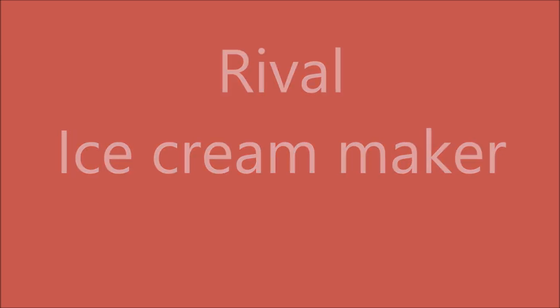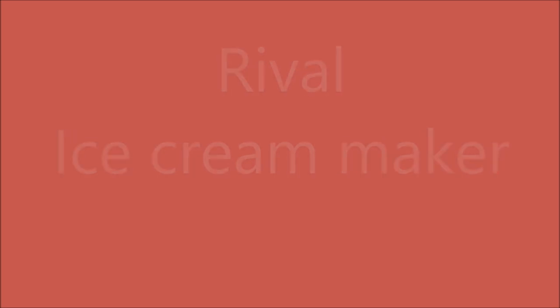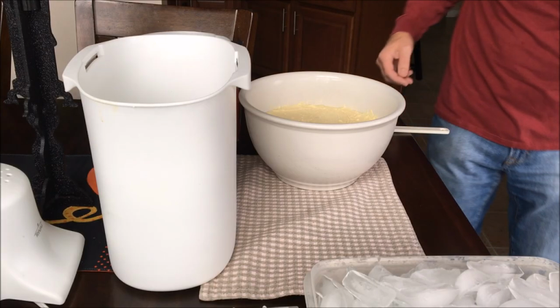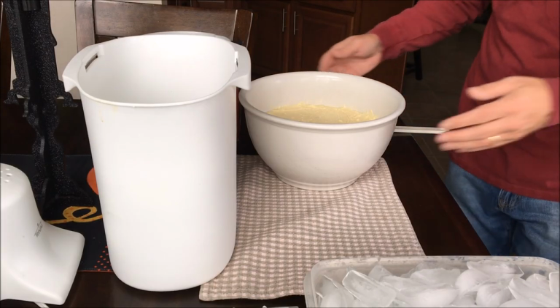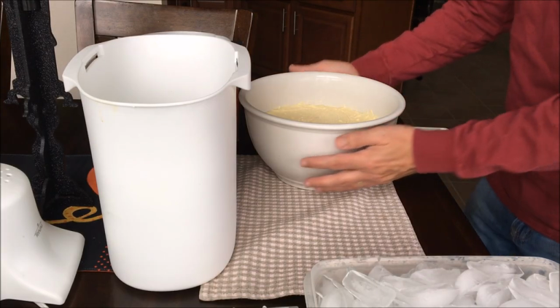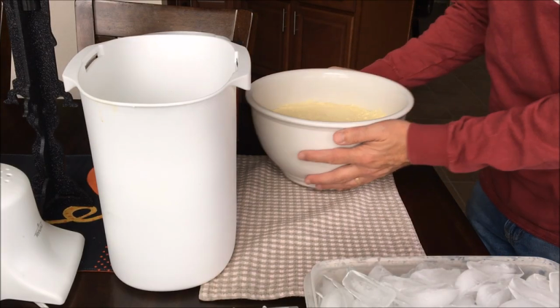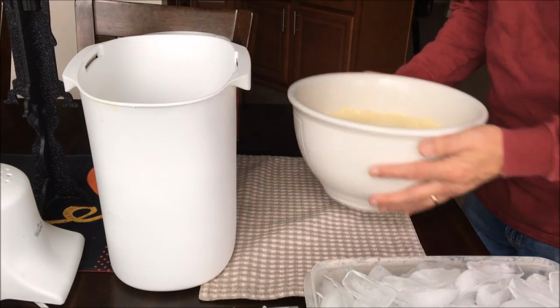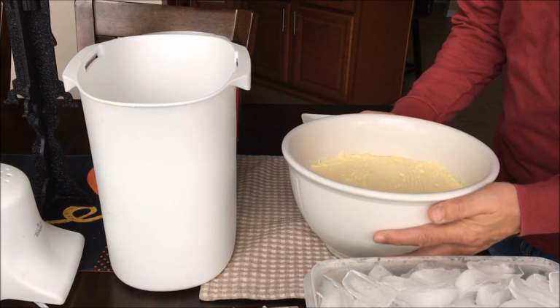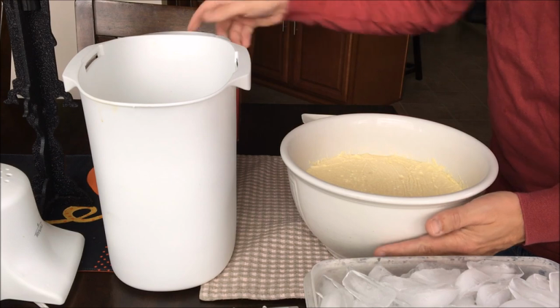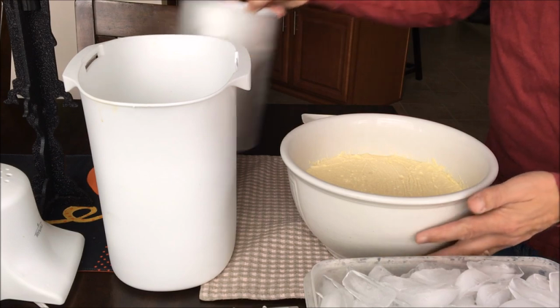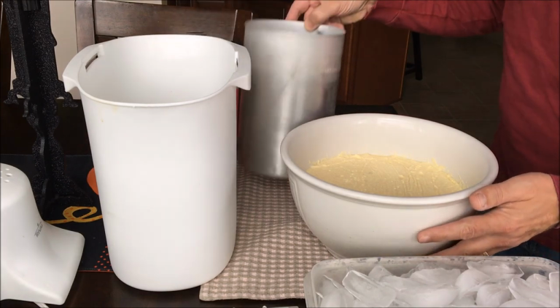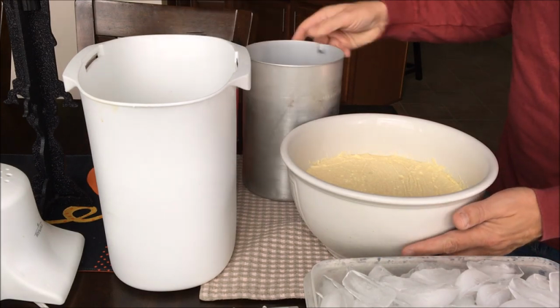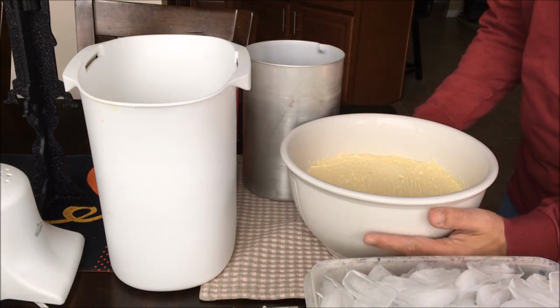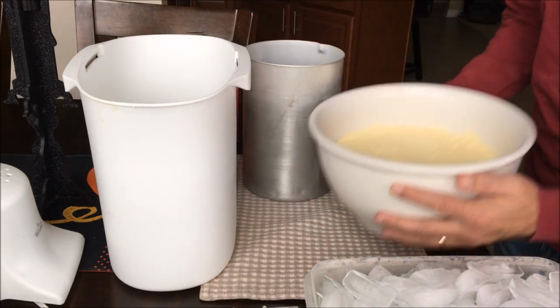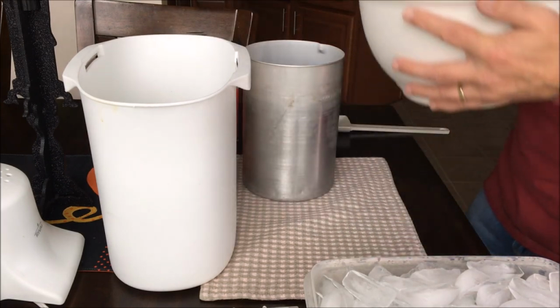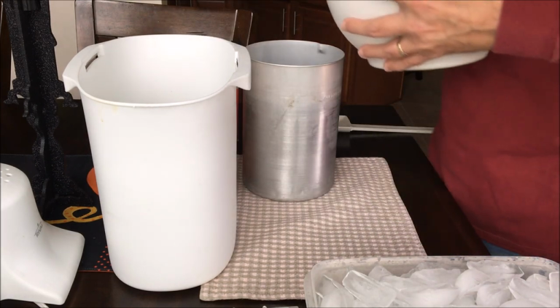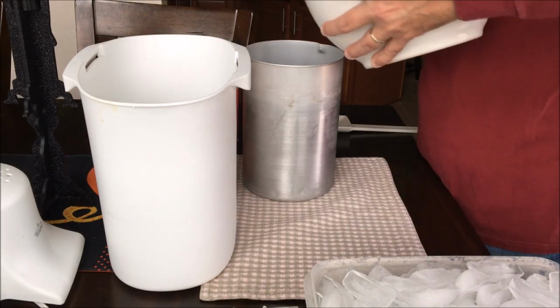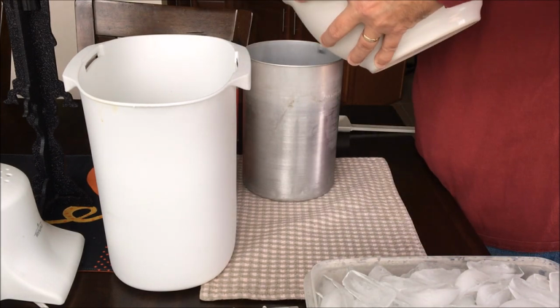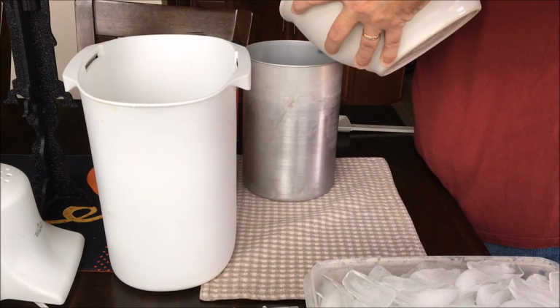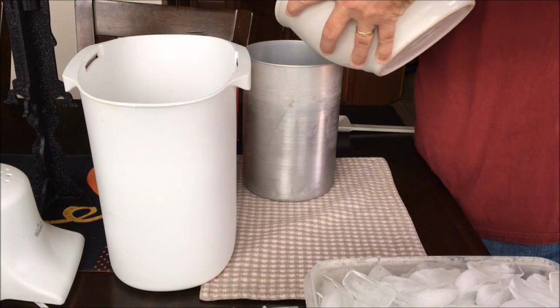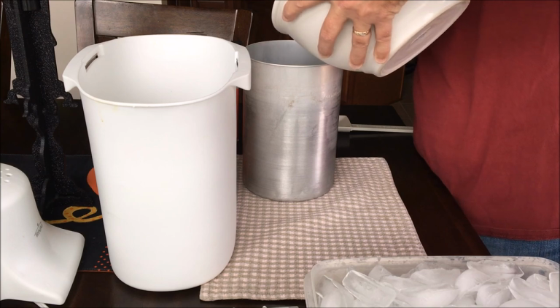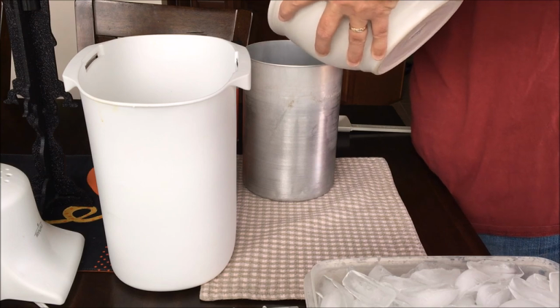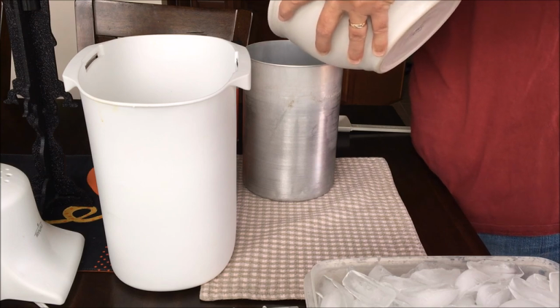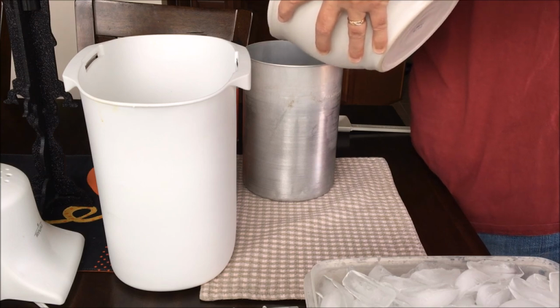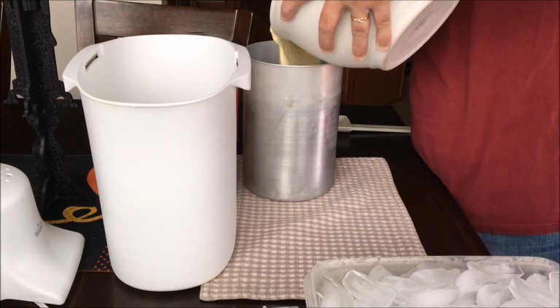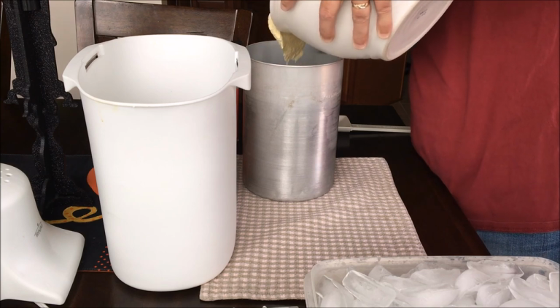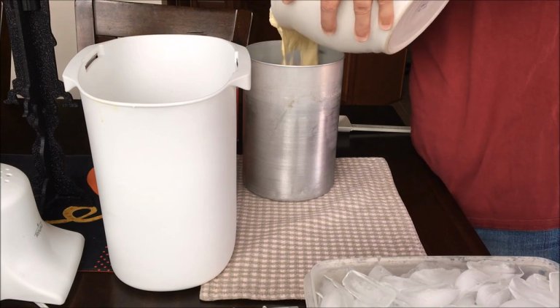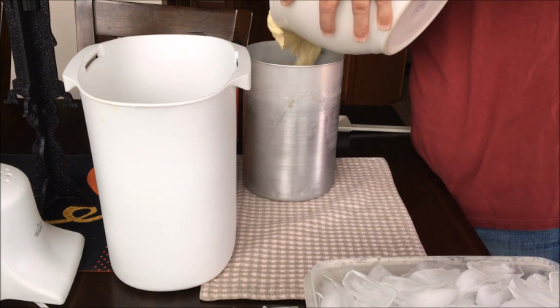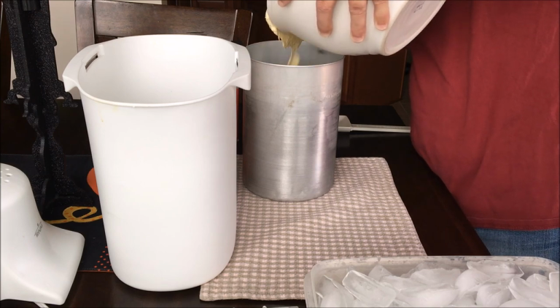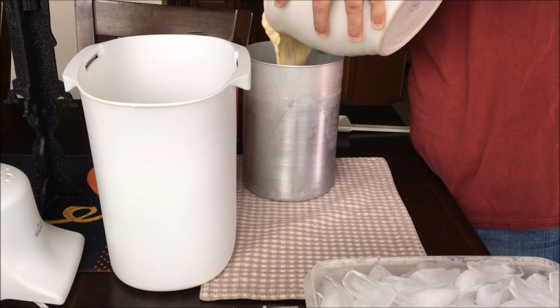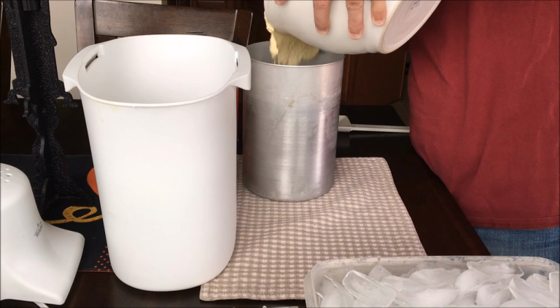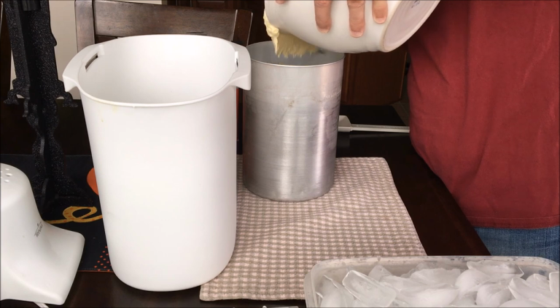Hi, this is Nico from icecreamblogger.com. Today I will be showing you the rival electric ice cream maker. I am making about a half a gallon of French vanilla ice cream. The recipe can be found on my website at icecreamblogger.com.